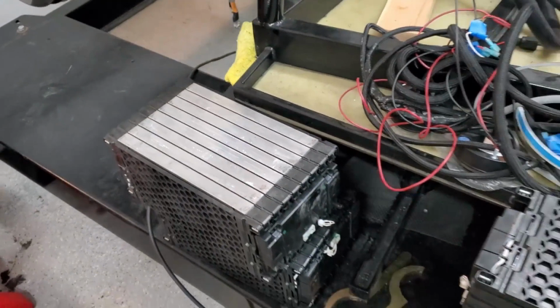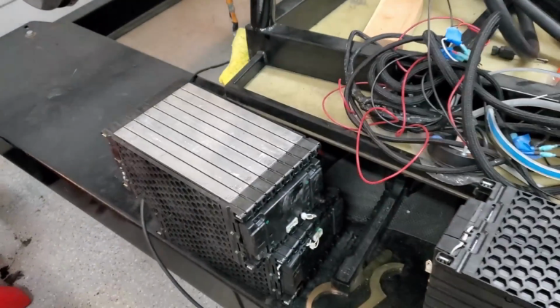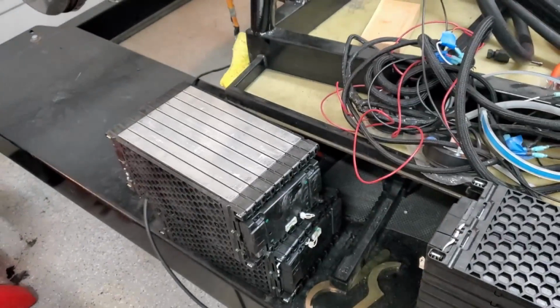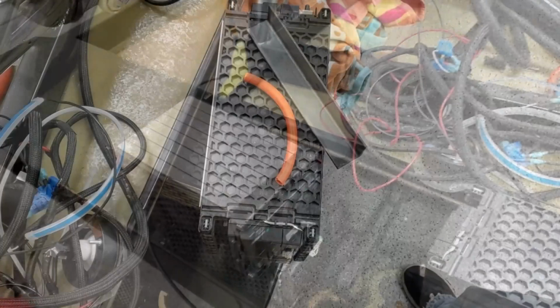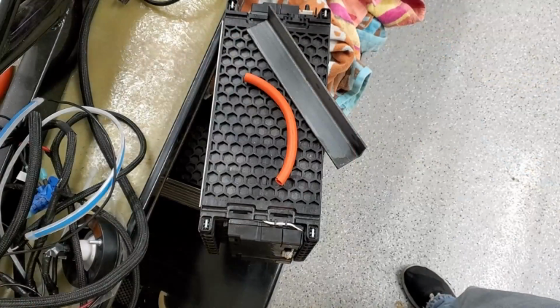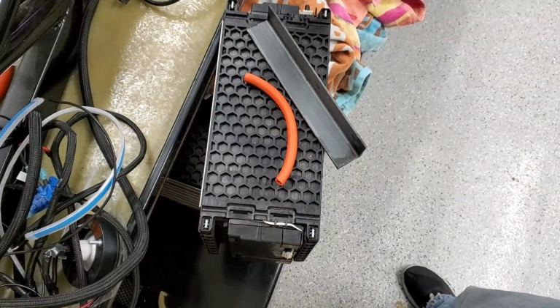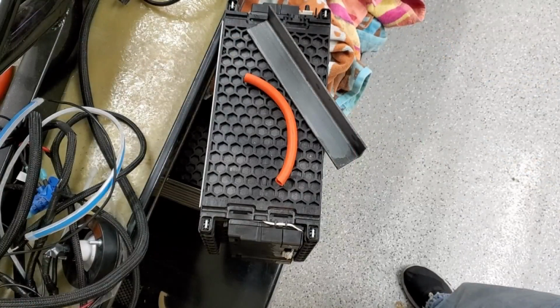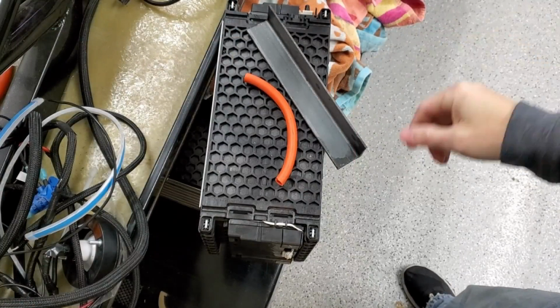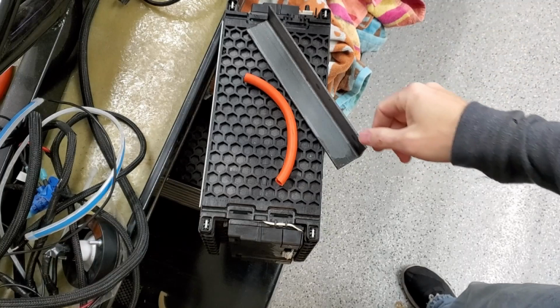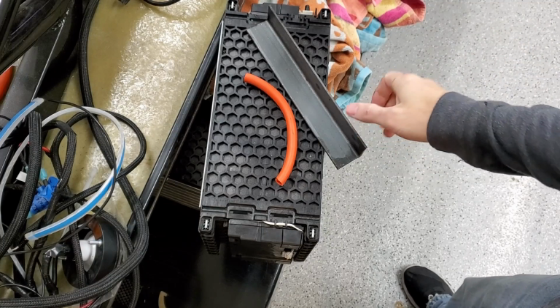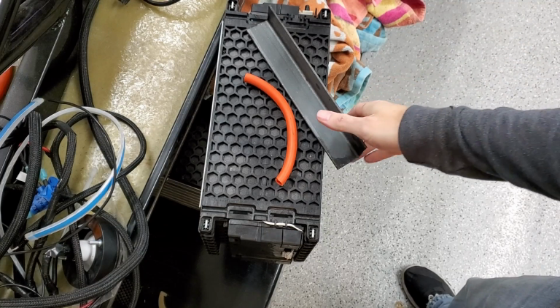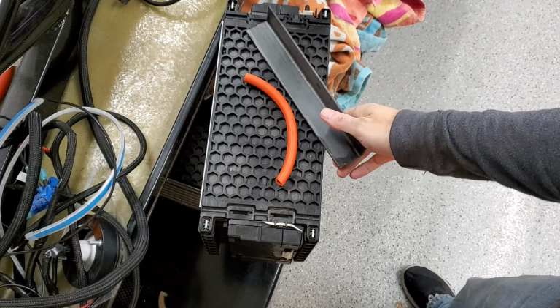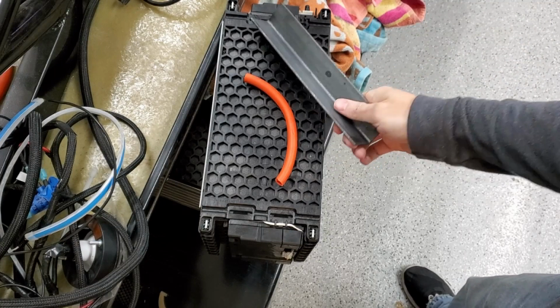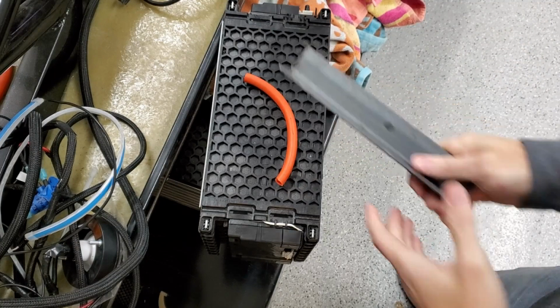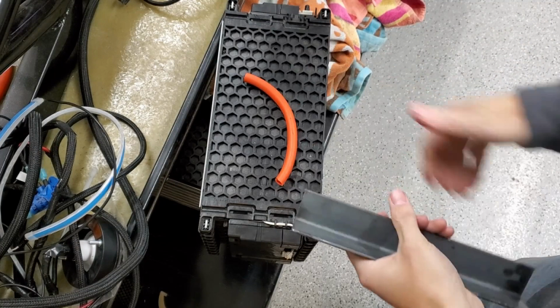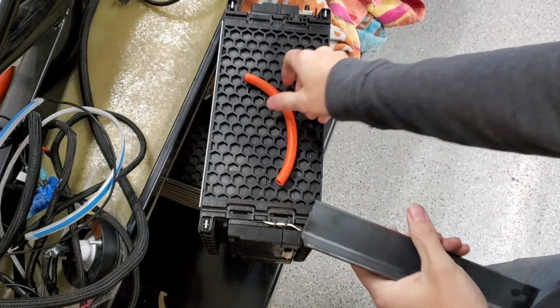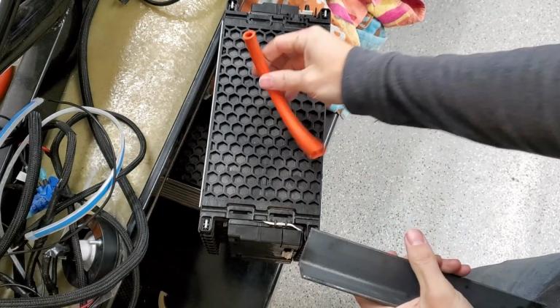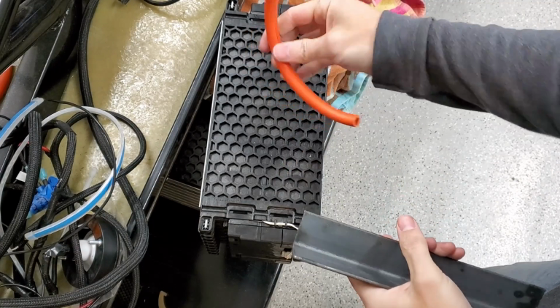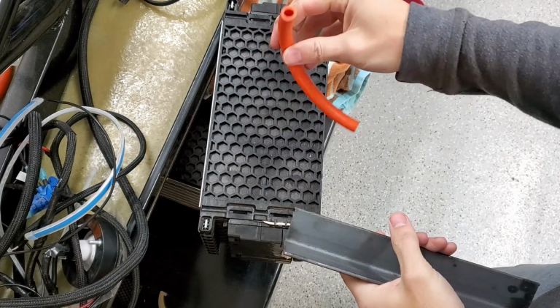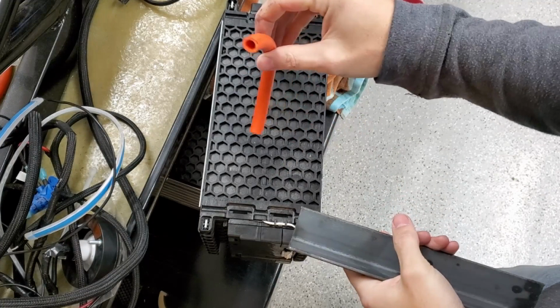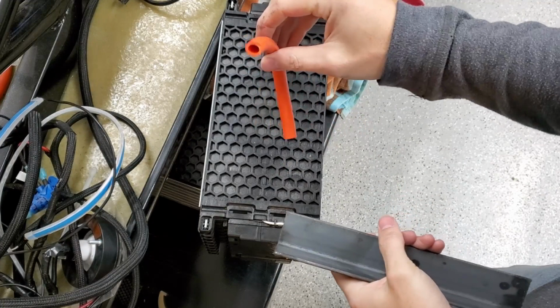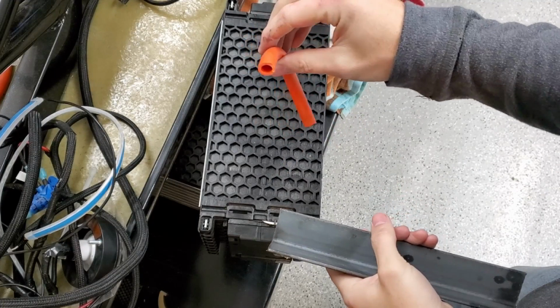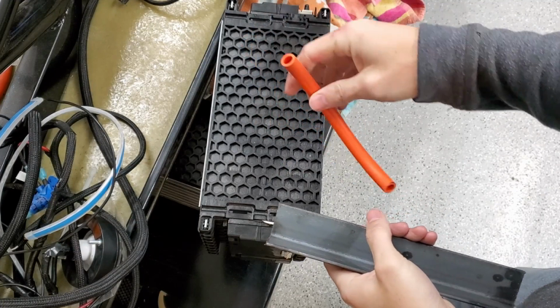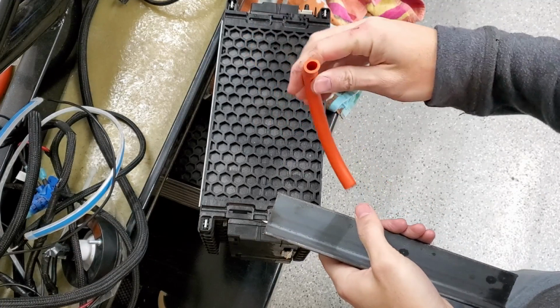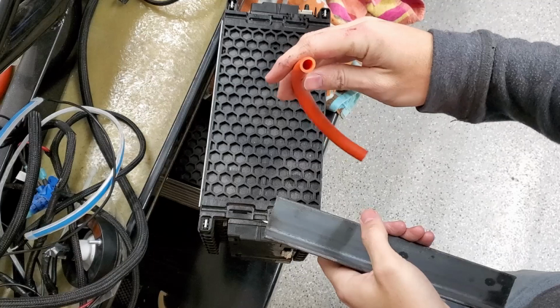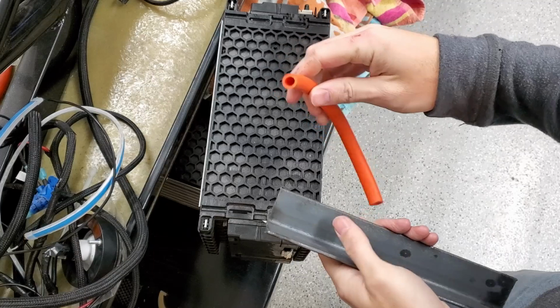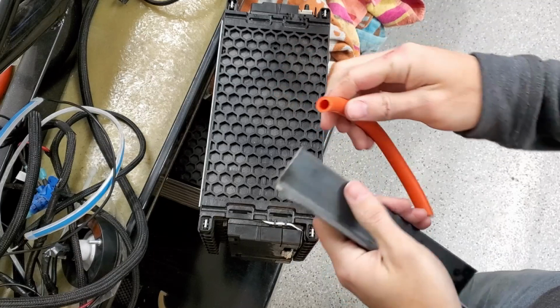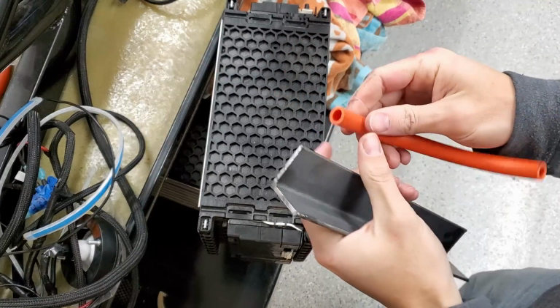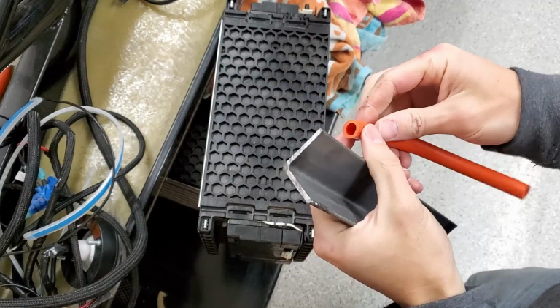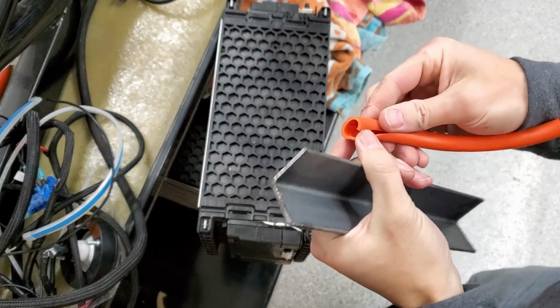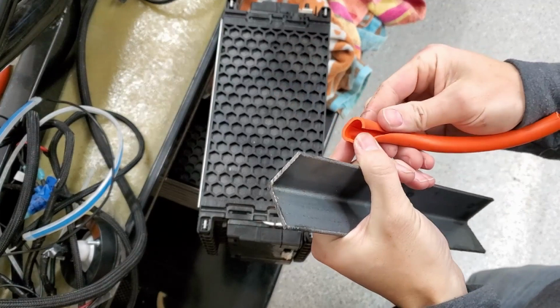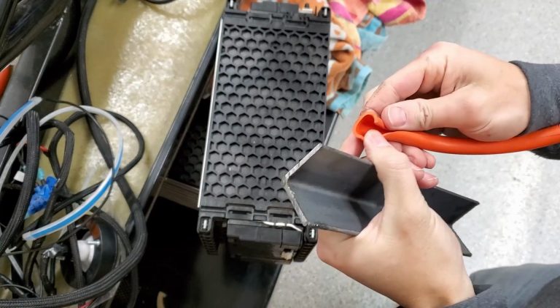All right, so this was the plan — we'll see how it works. I've just got some leftover tubing; I might want to get some different tubing, but just kind of cut it and test it out.